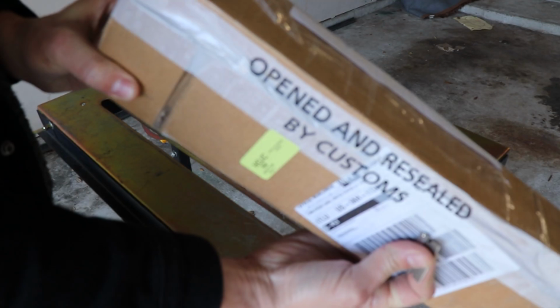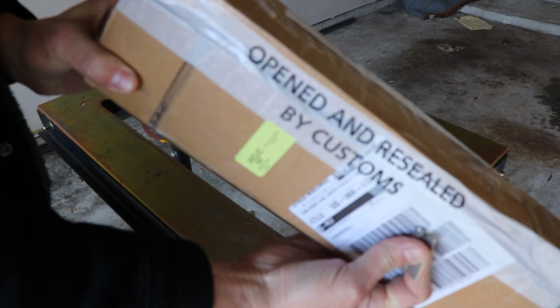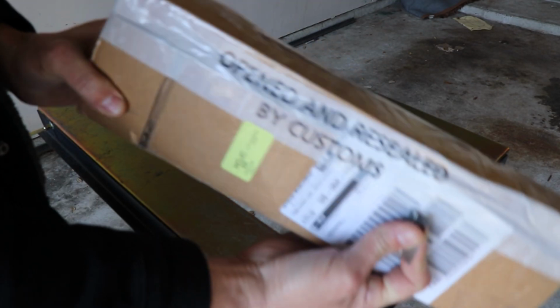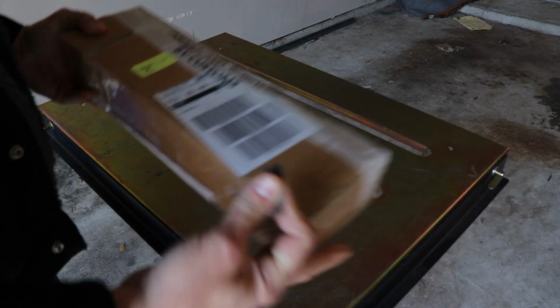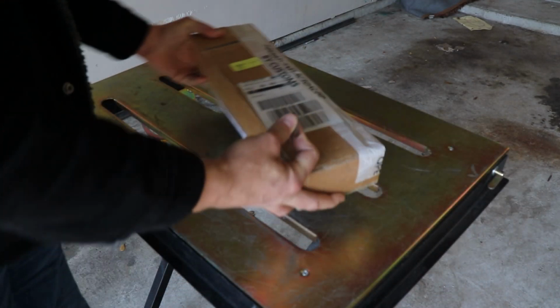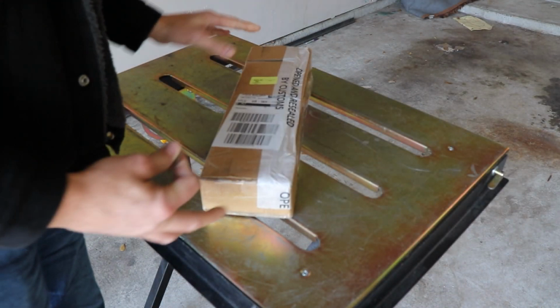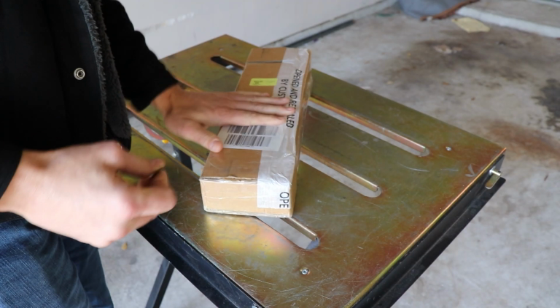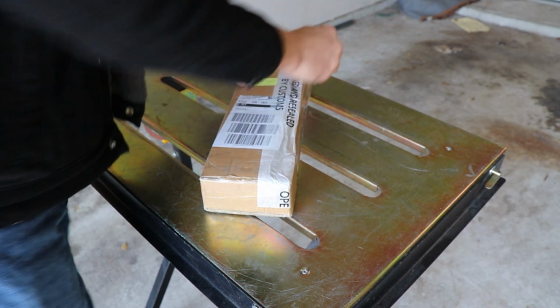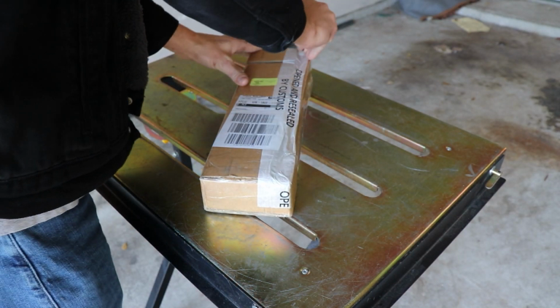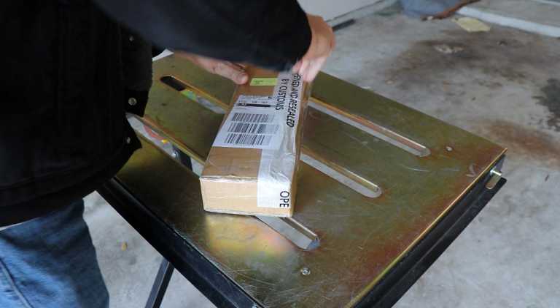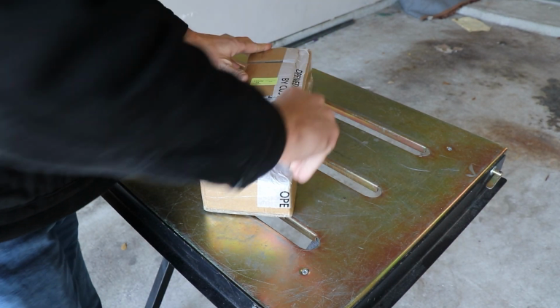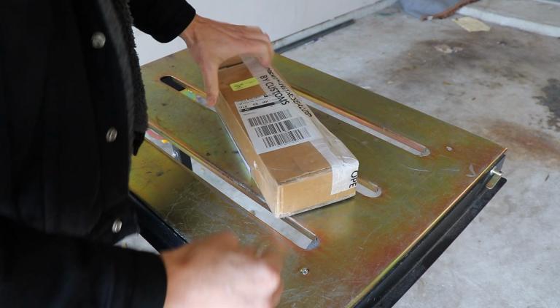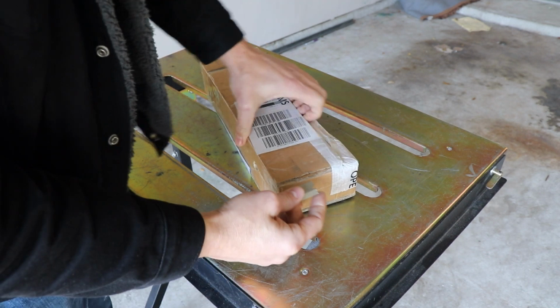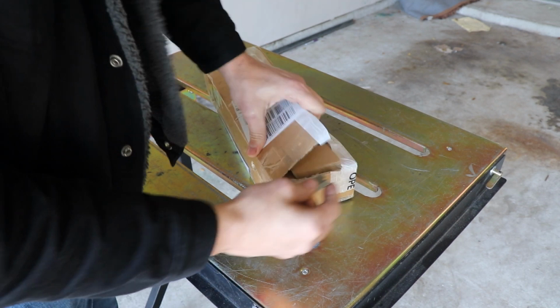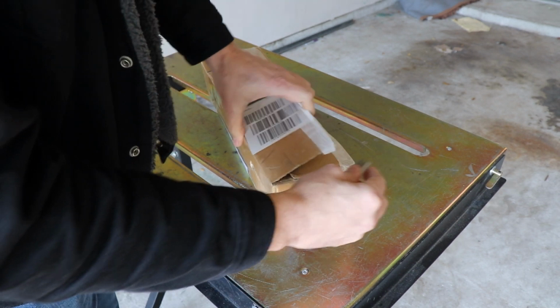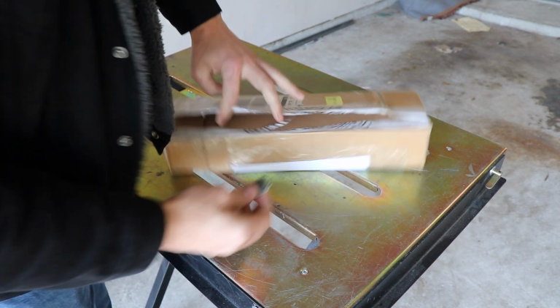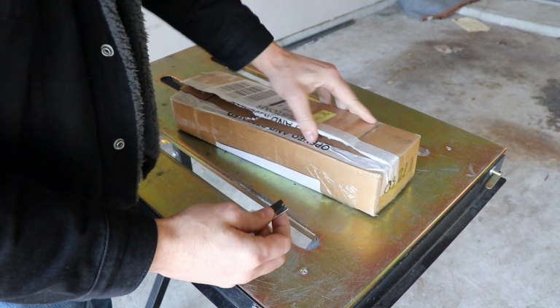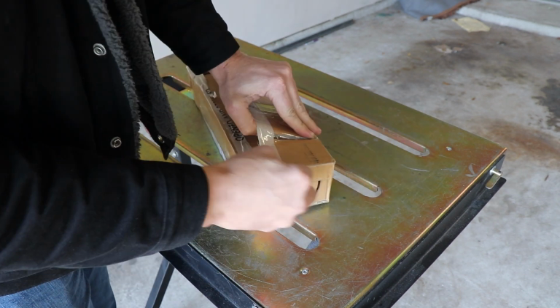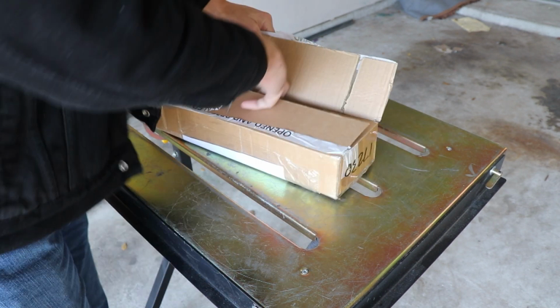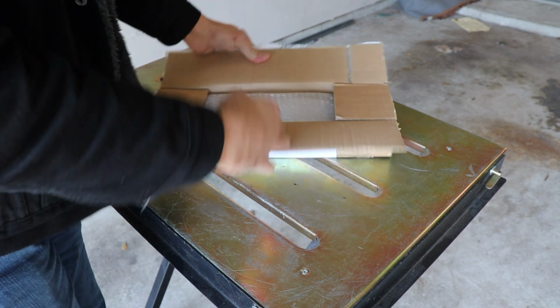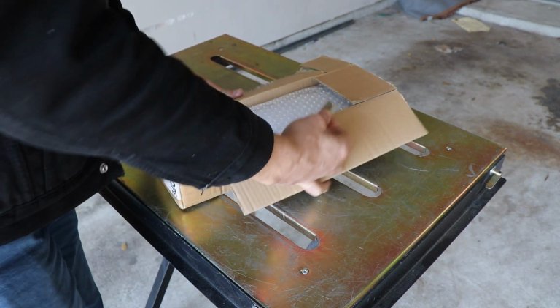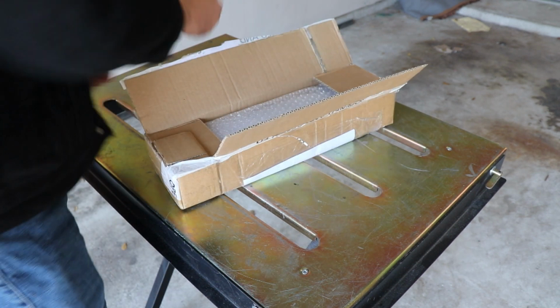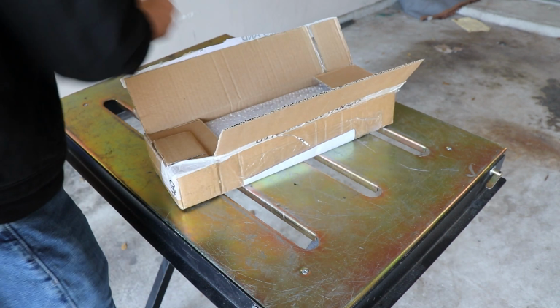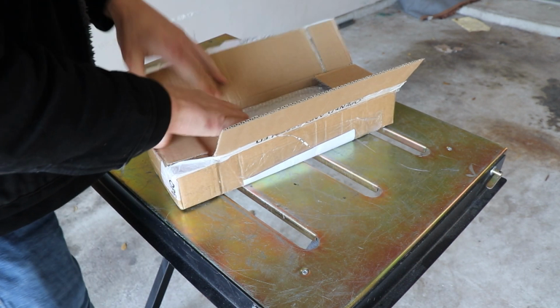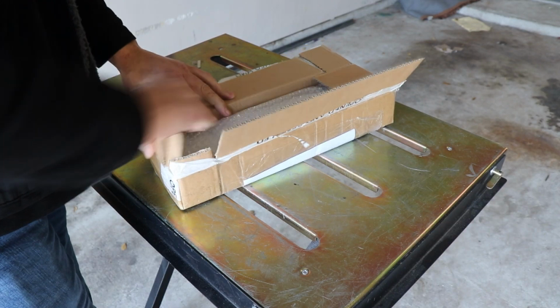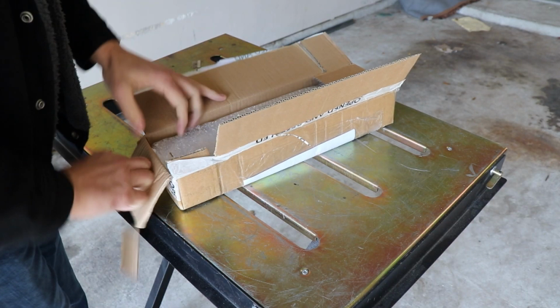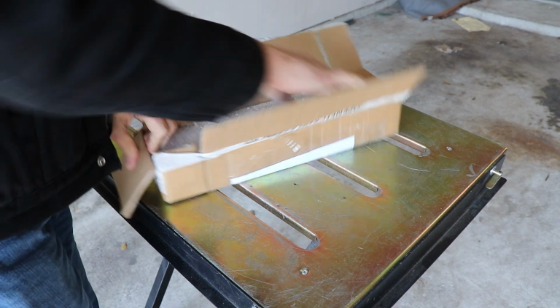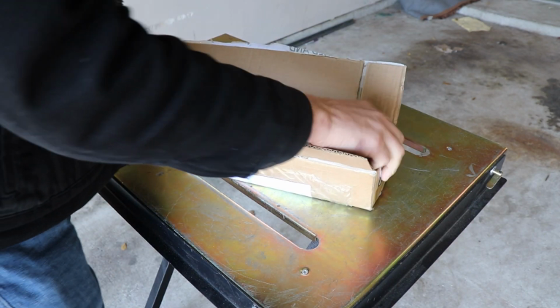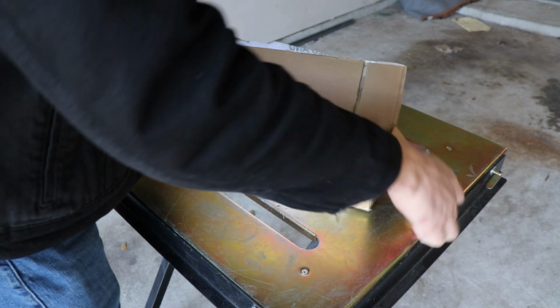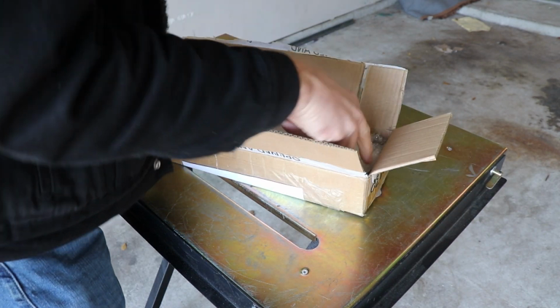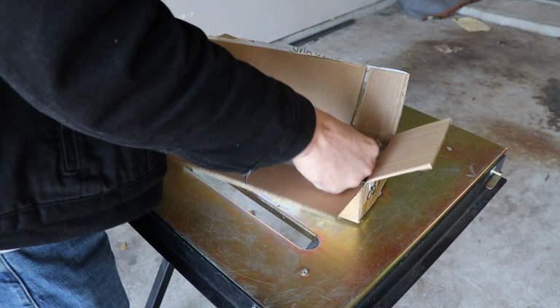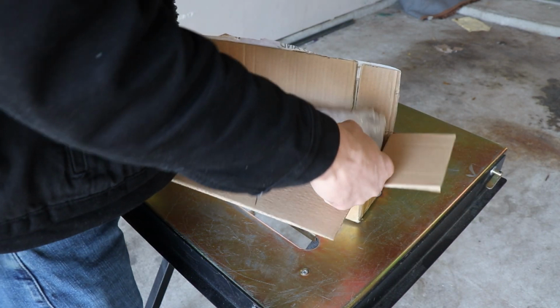I see US Customs has gone through my stuff again. Let's unbox this and see how good of a job they did. We'll talk about some of the simple changes and why I decided to make those changes.